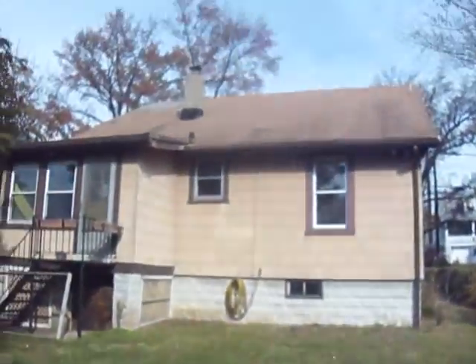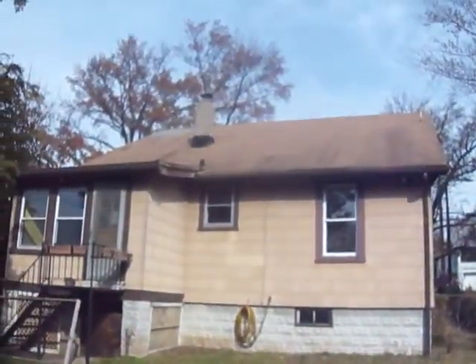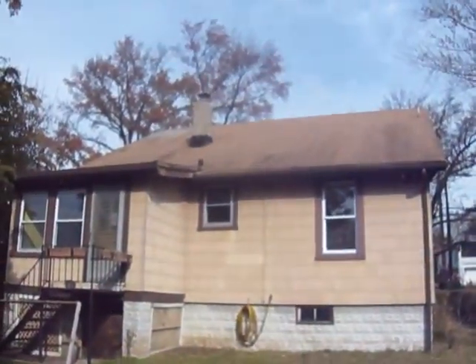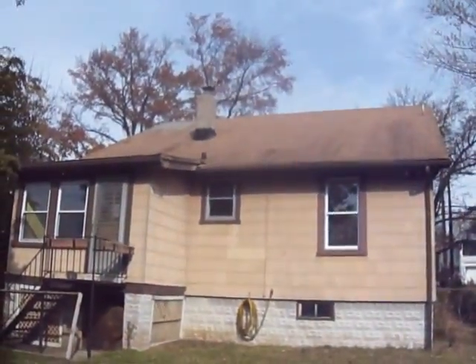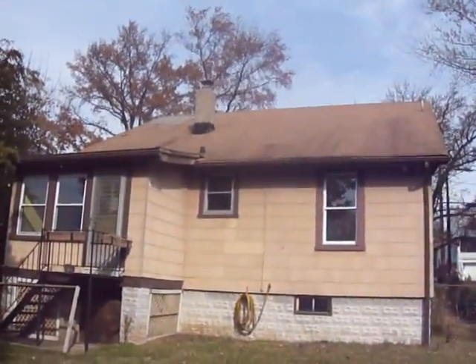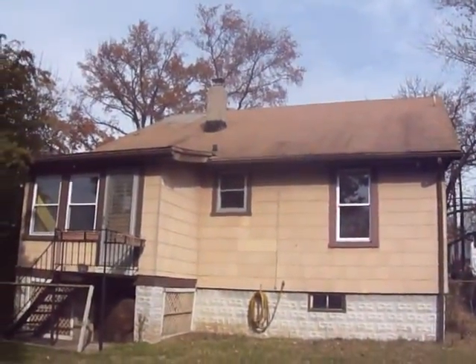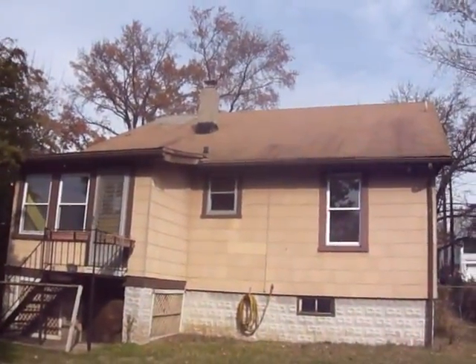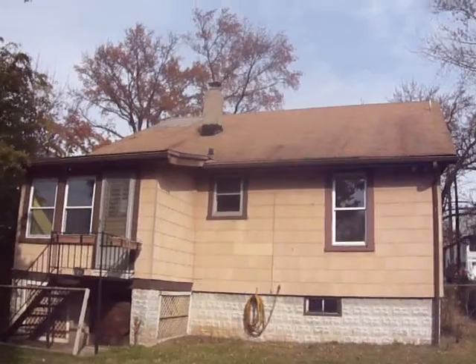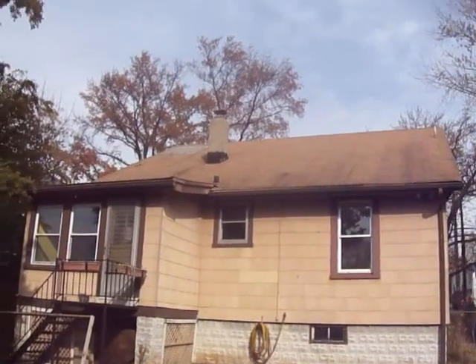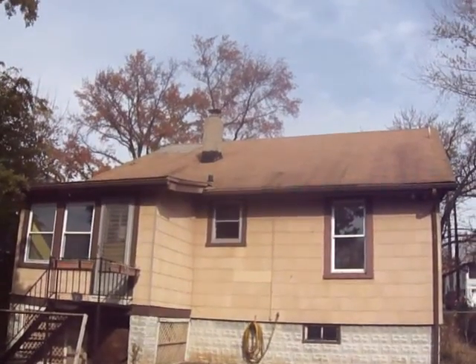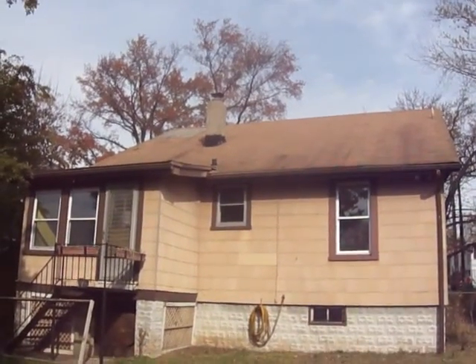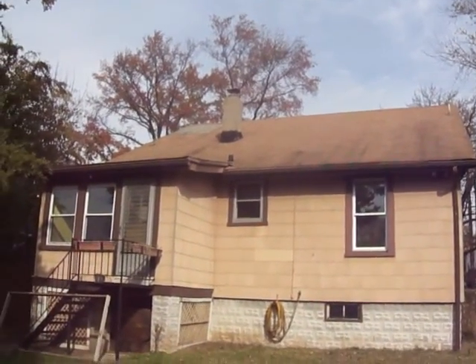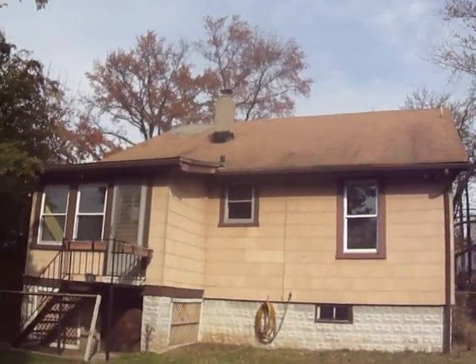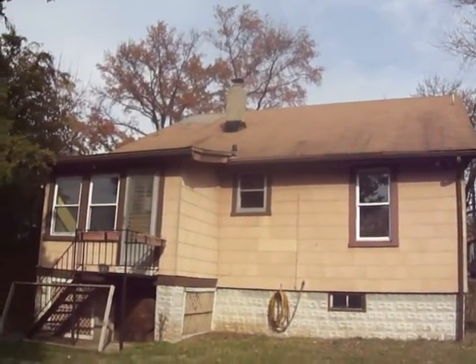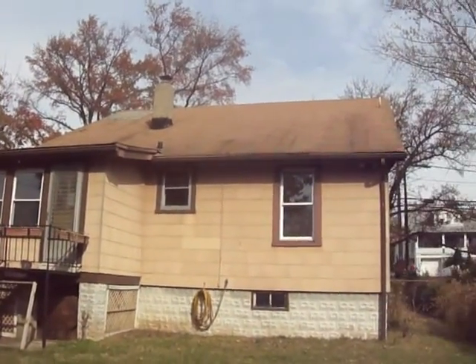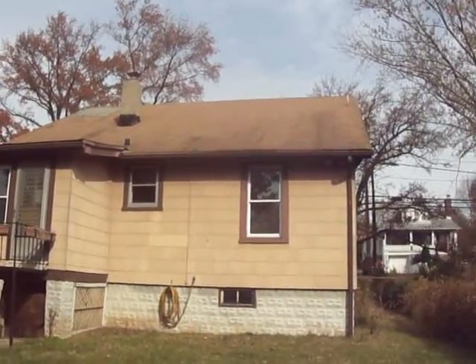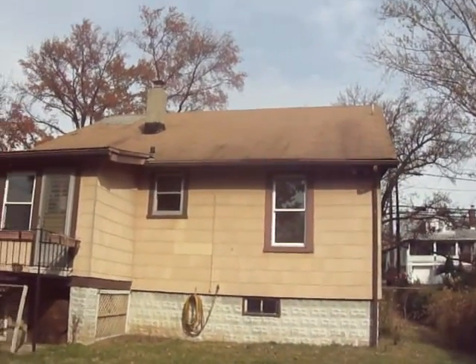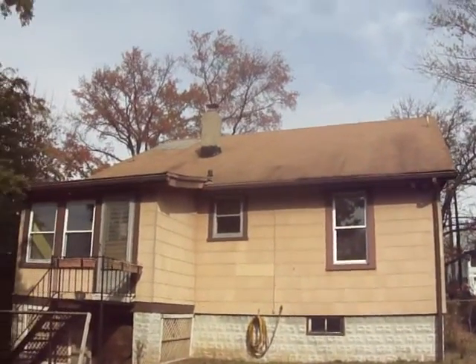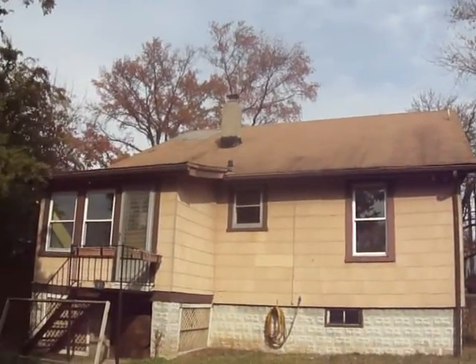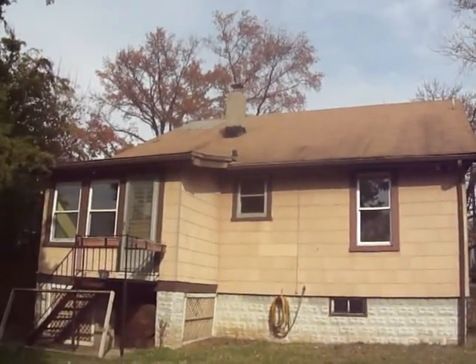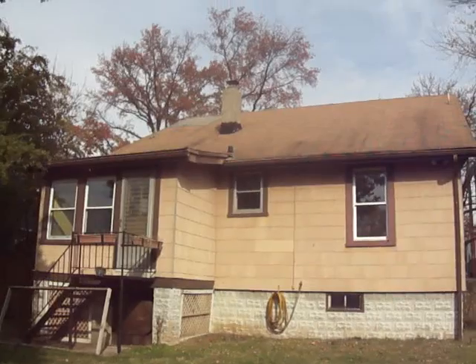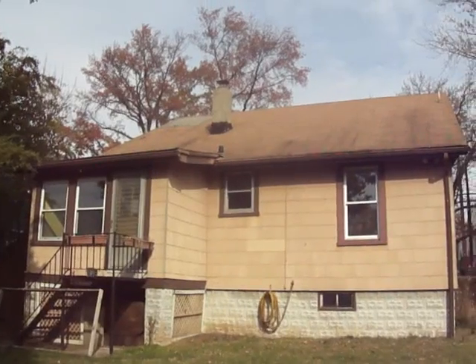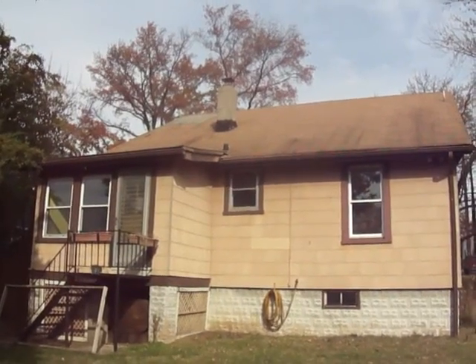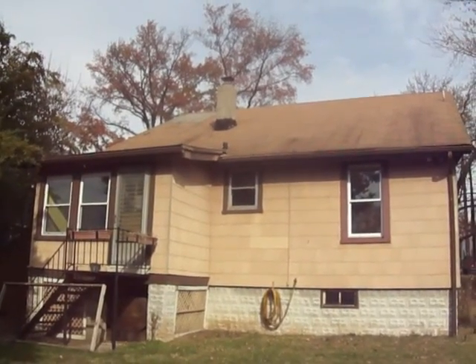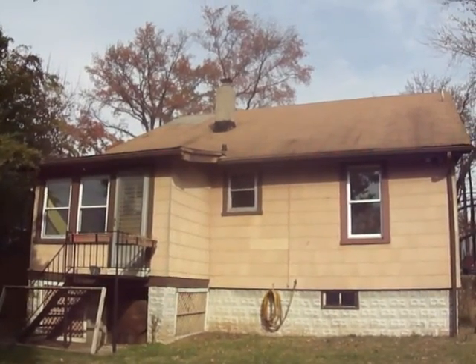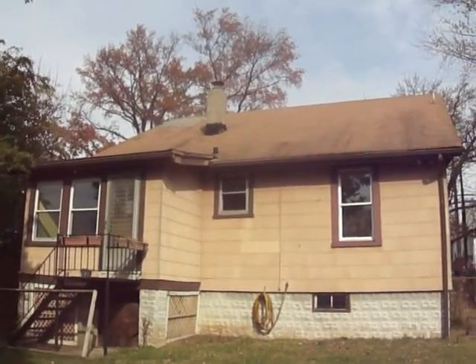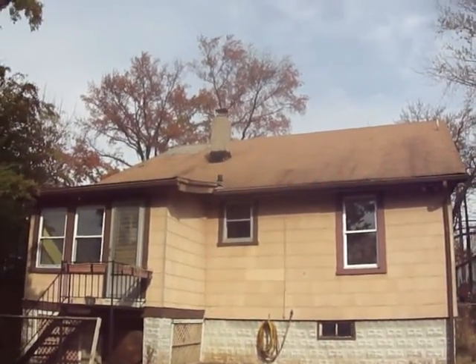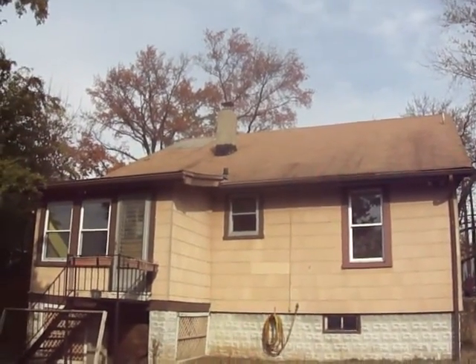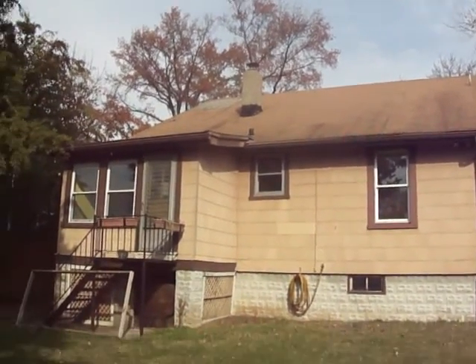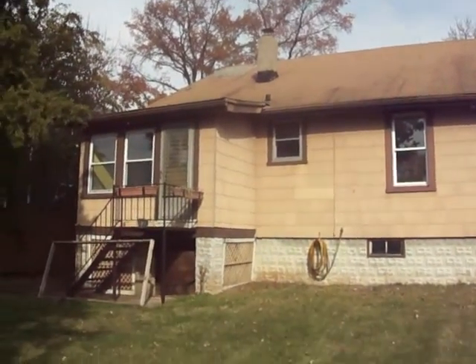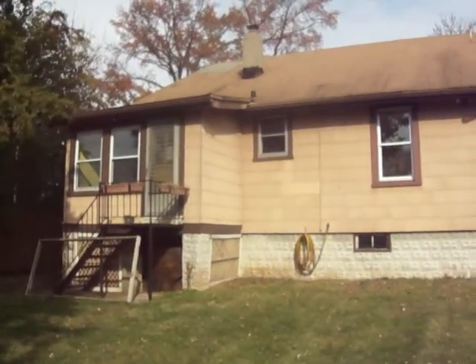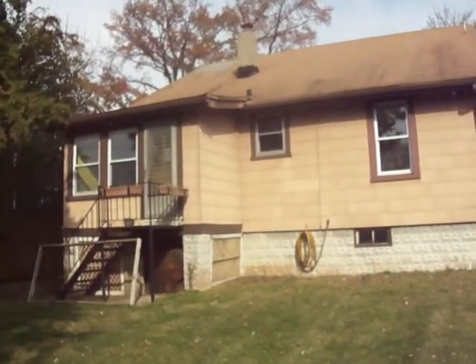I'm just trying to show the roof. As you can see, it's been patched on the left, it's bowing a lot, definitely needs to be repaired. I'm guessing the water came in there and ran down into the kitchen.